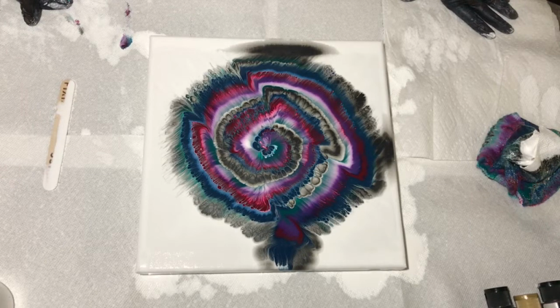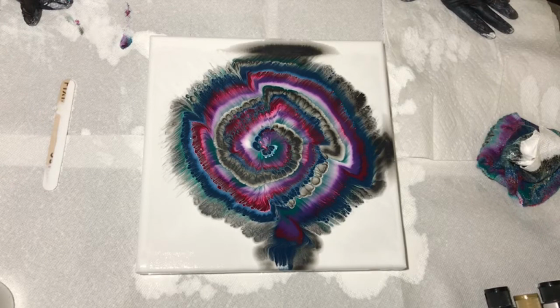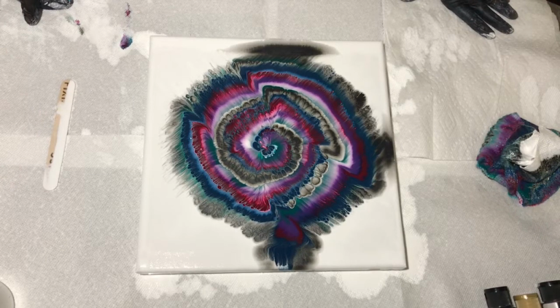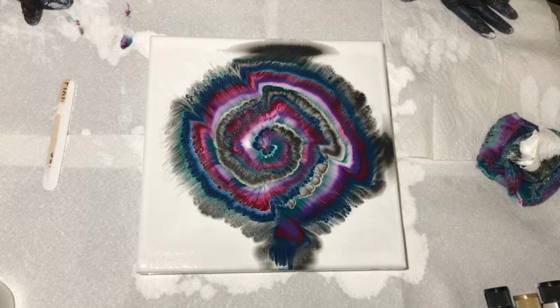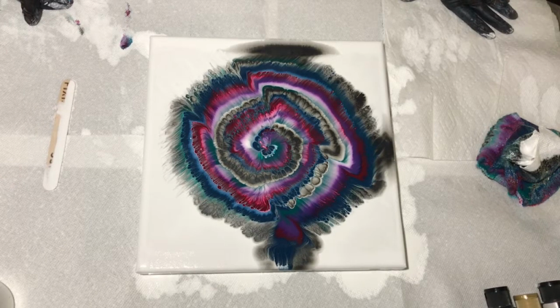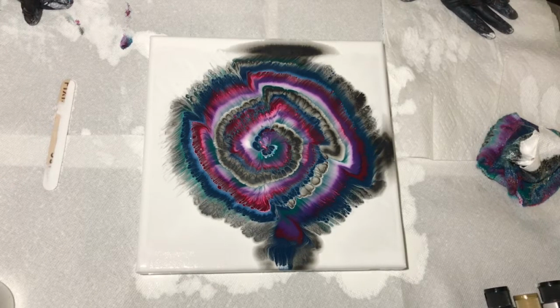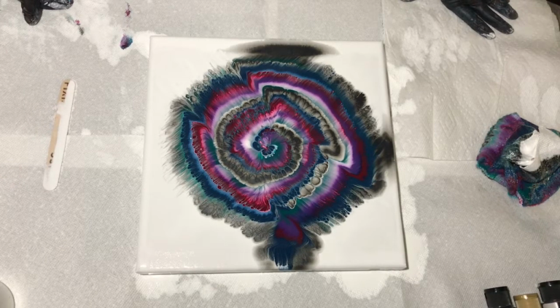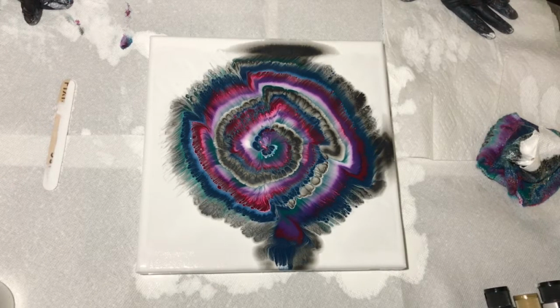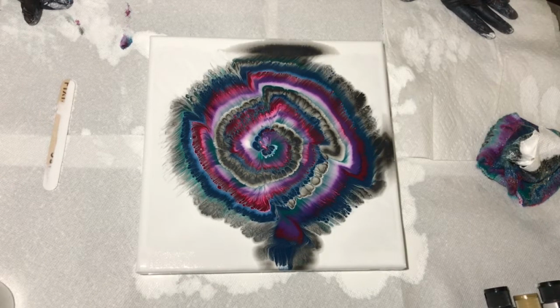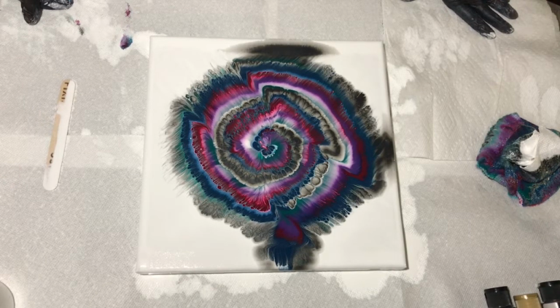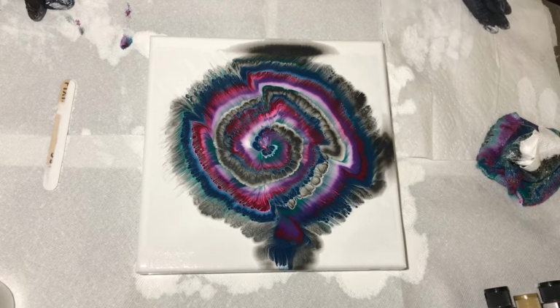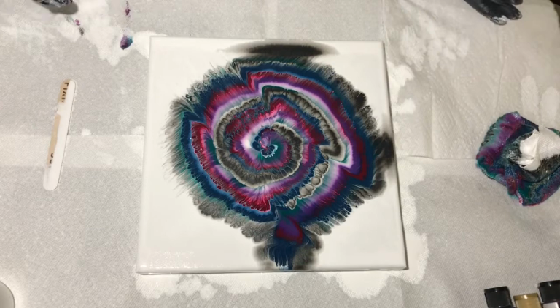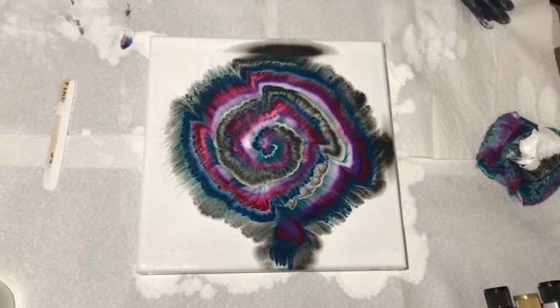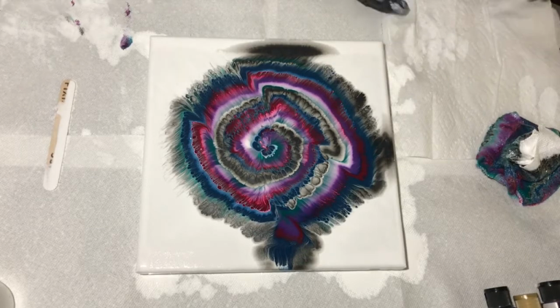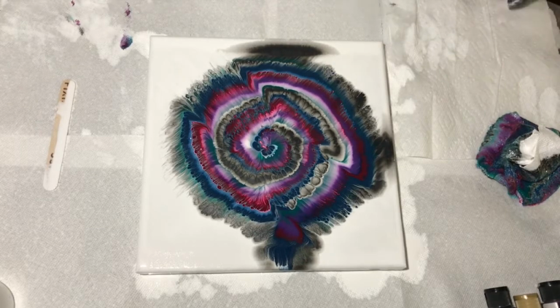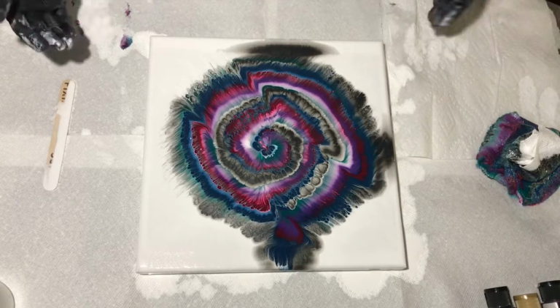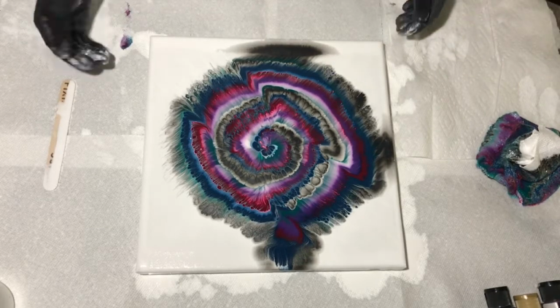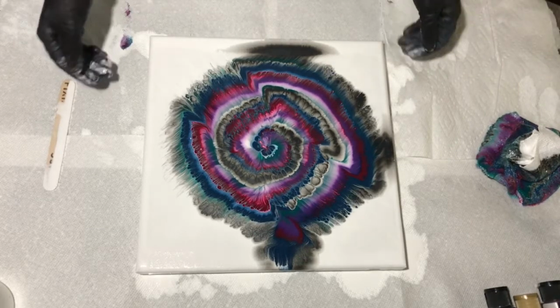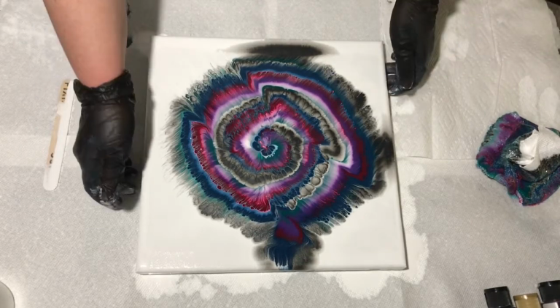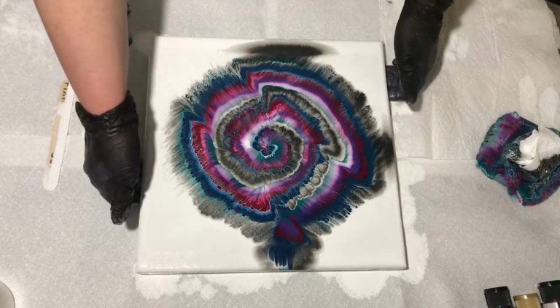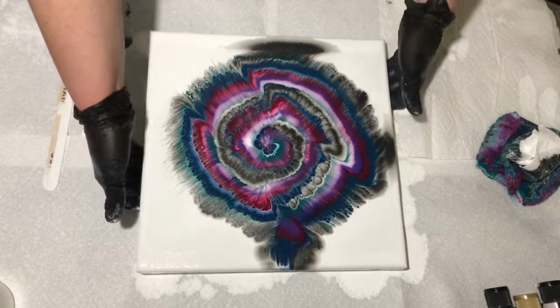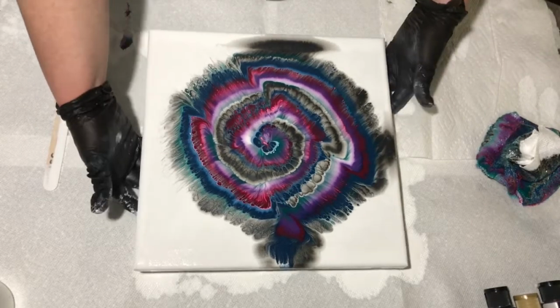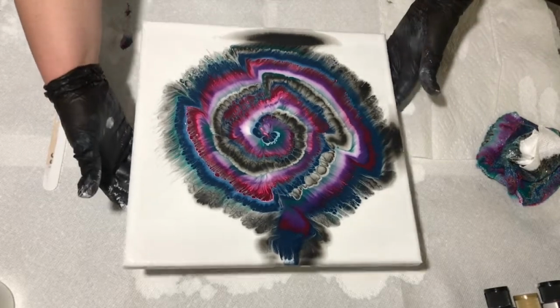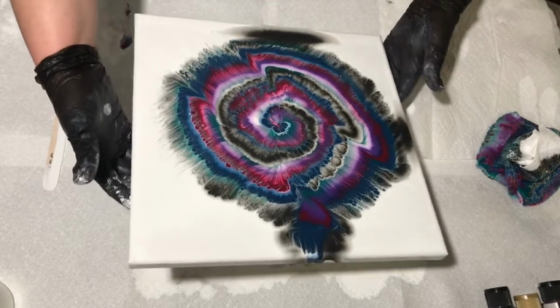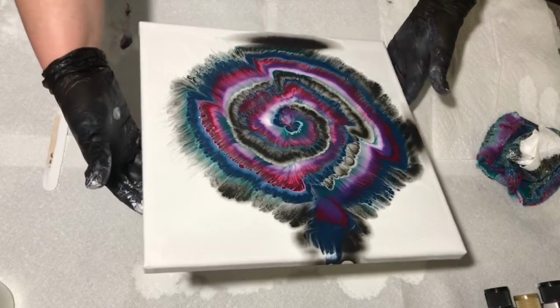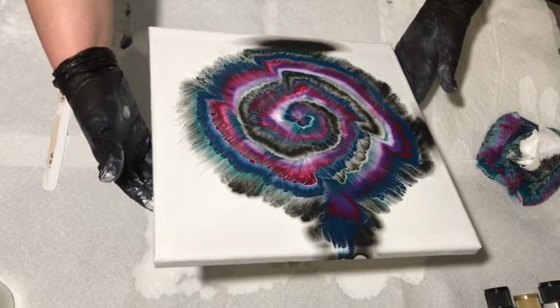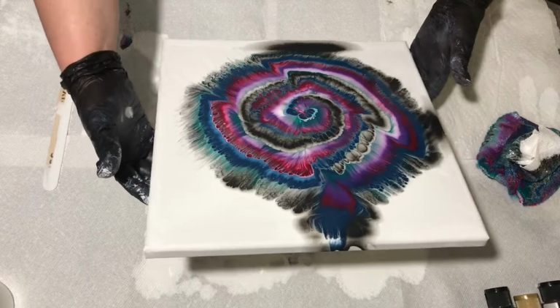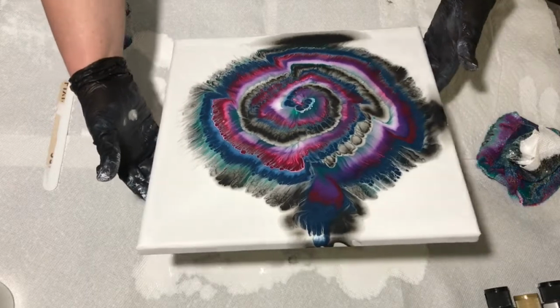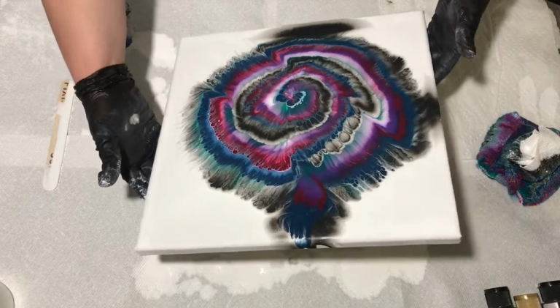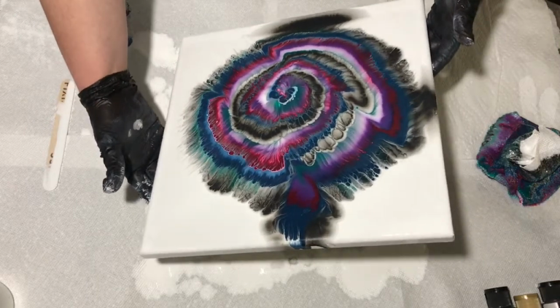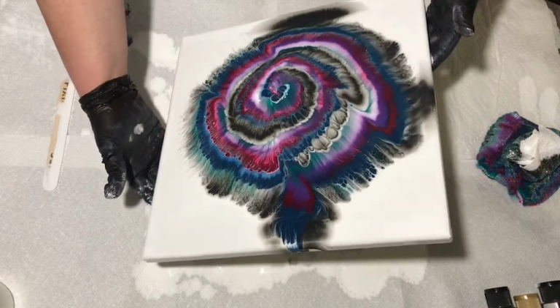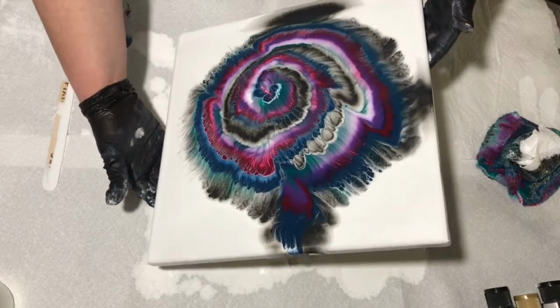So here I'm just pondering on what I should do because it just wasn't what I had planned. So then I just start tilting it, see what I can get.